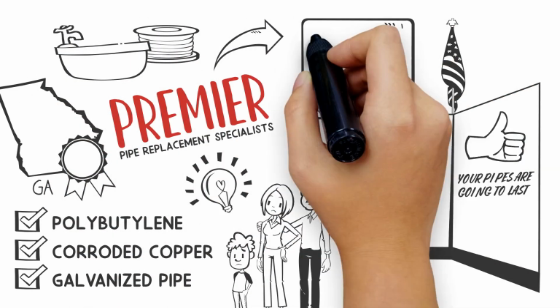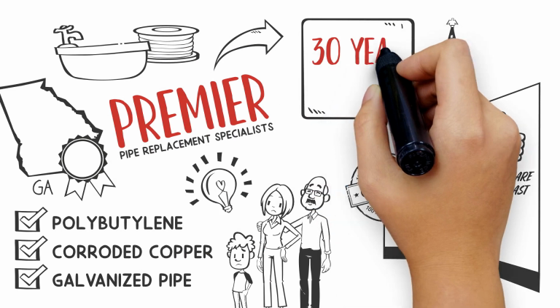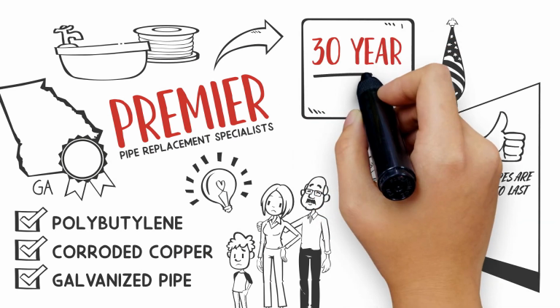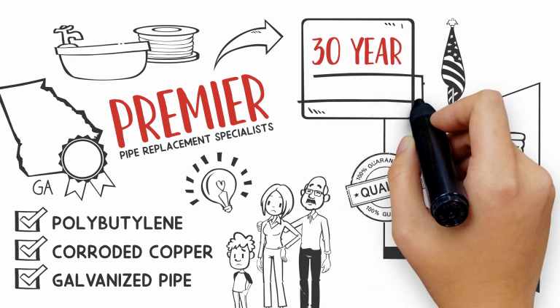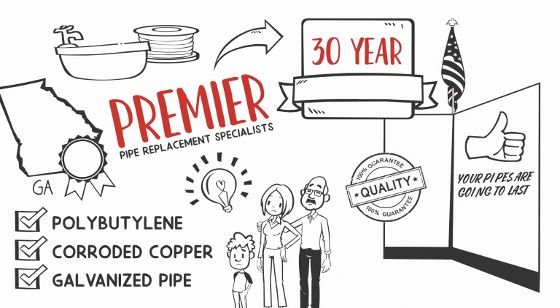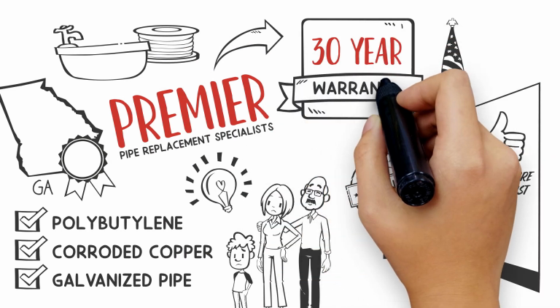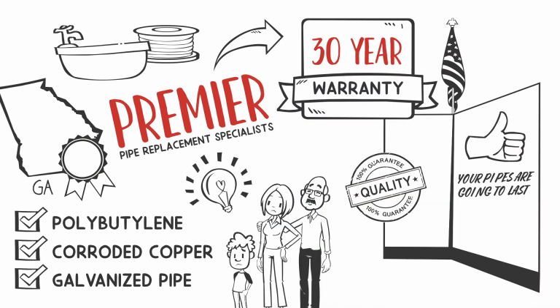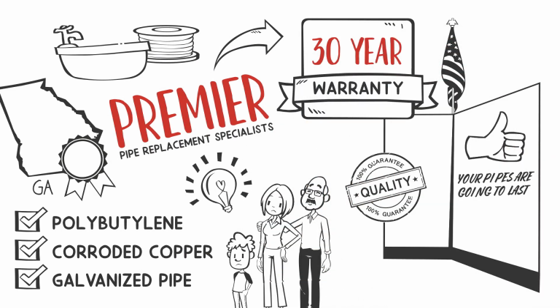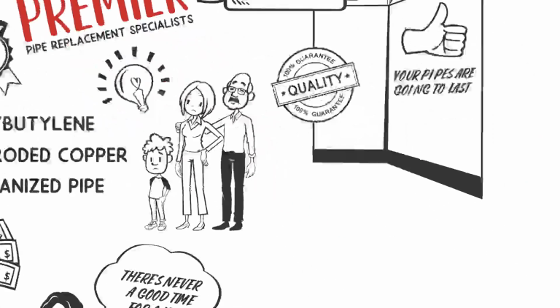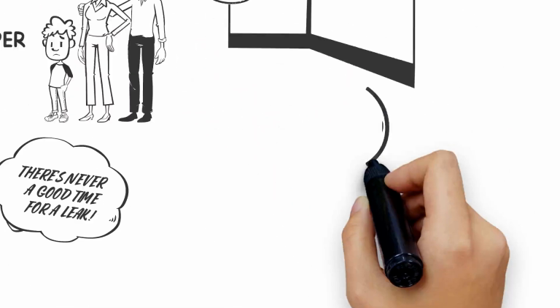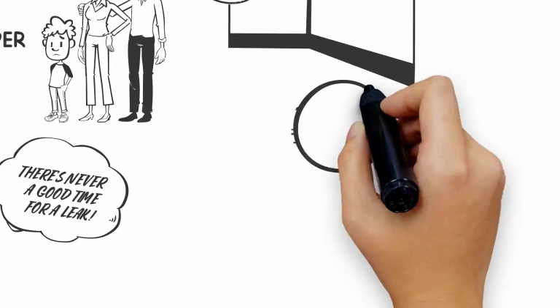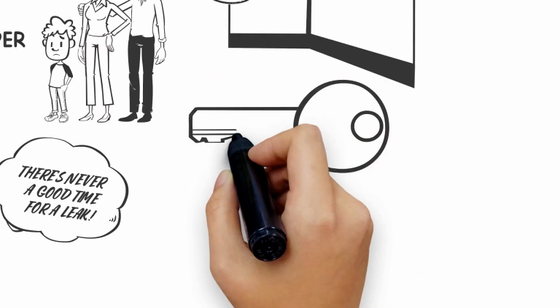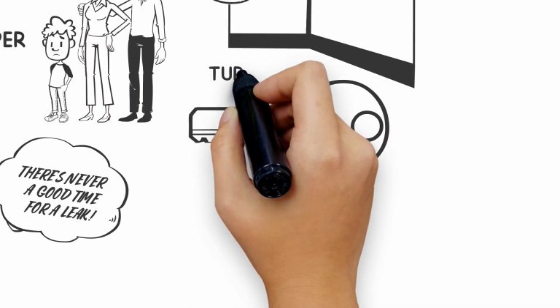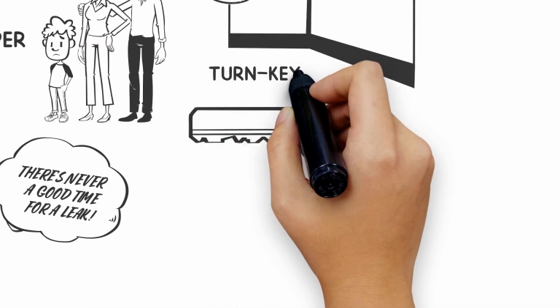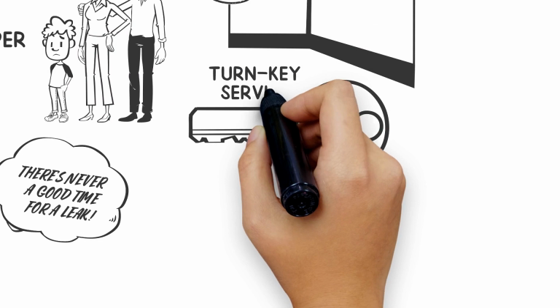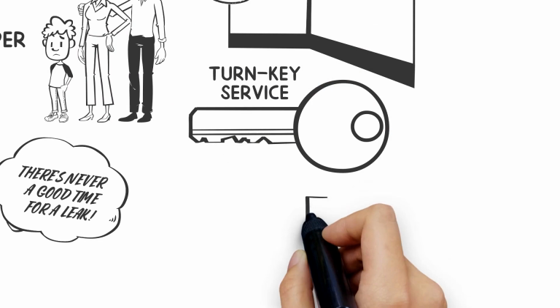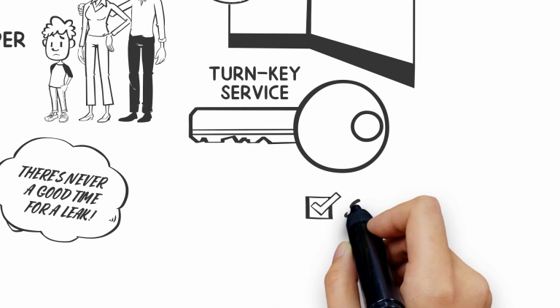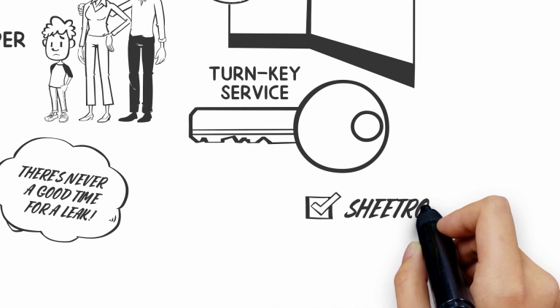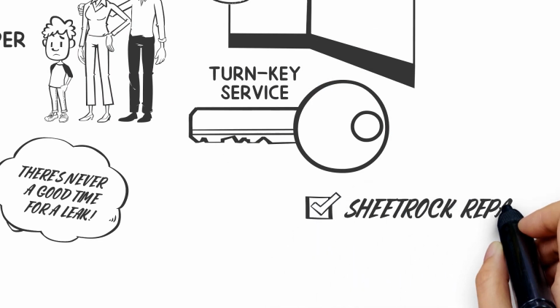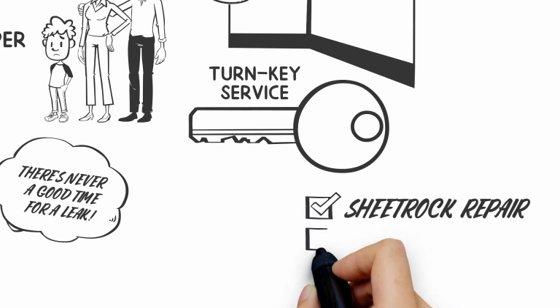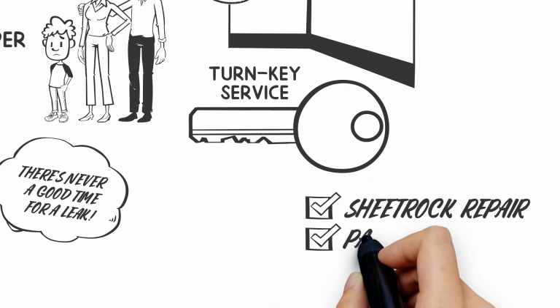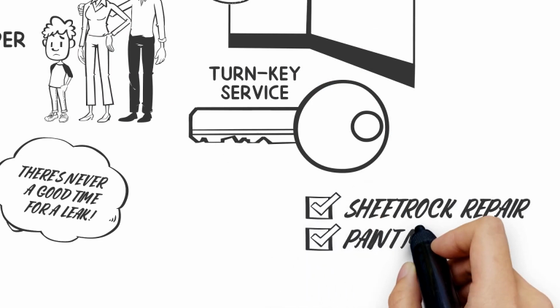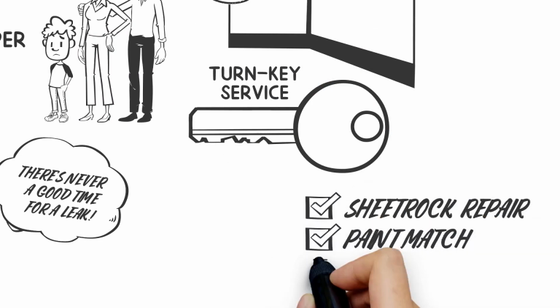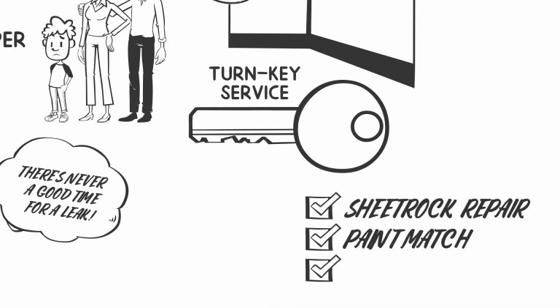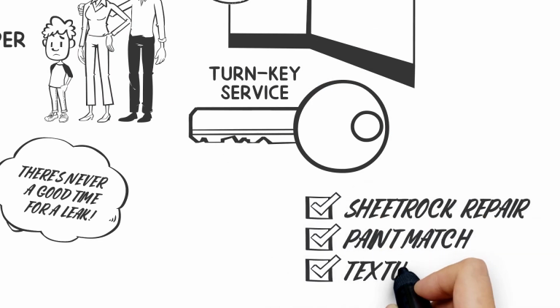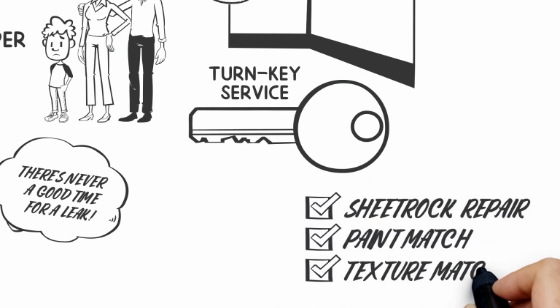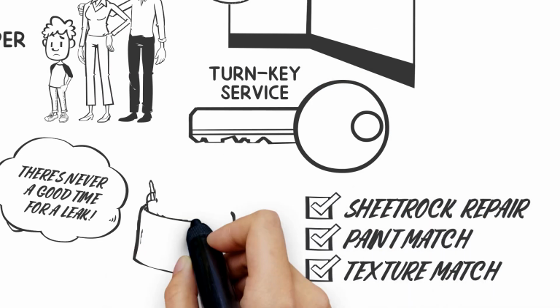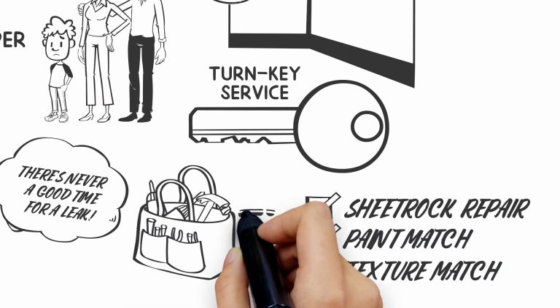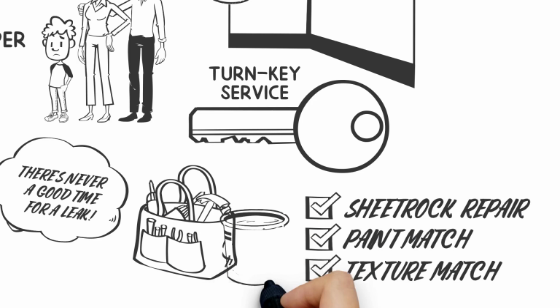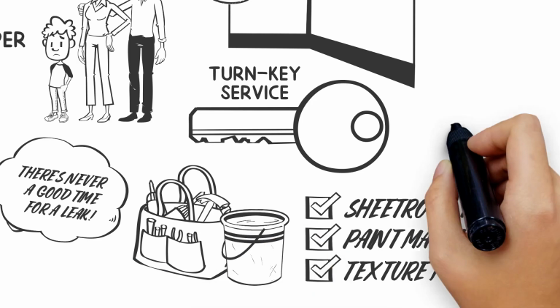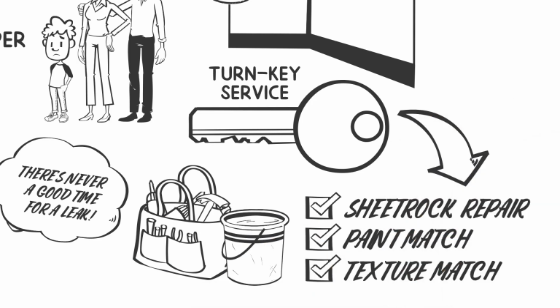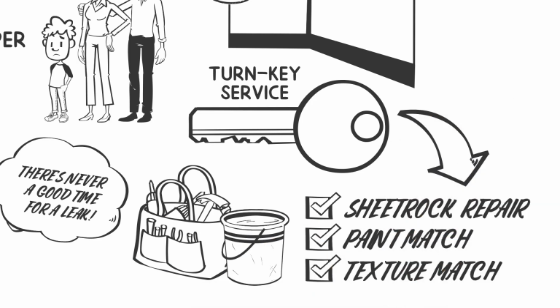Our pipe comes with a 30-year warranty, and in addition to the plumbing, our turnkey service includes fantastic sheetrock repair, paint match, and texture match. You will be astounded with the results.